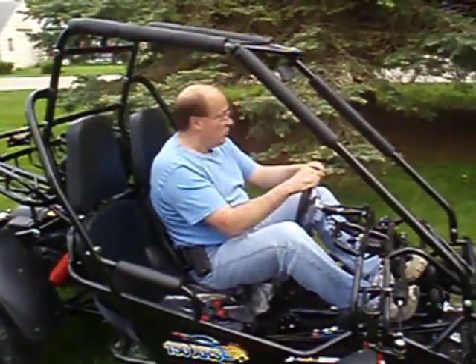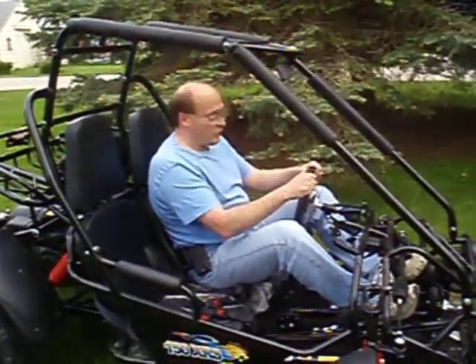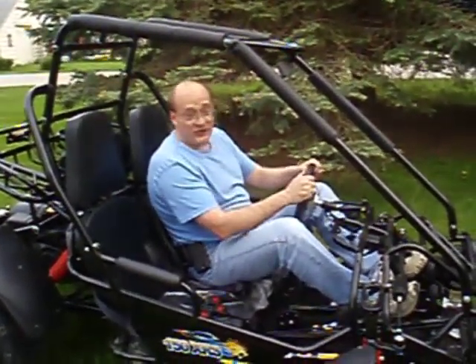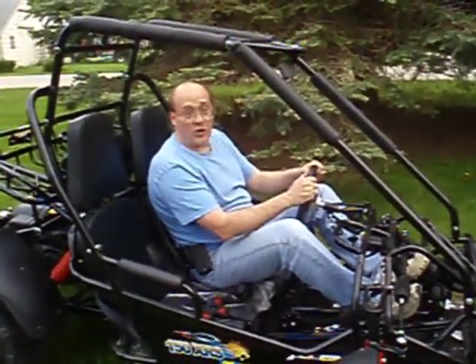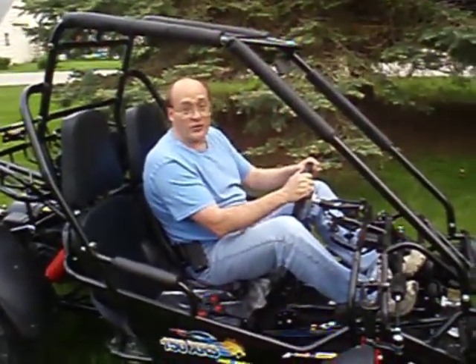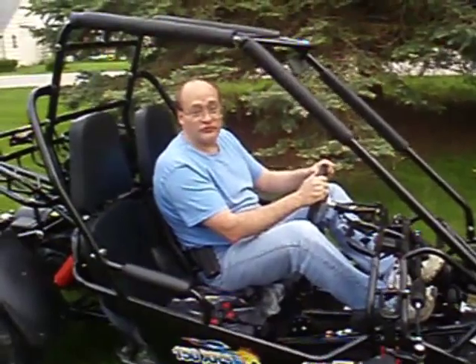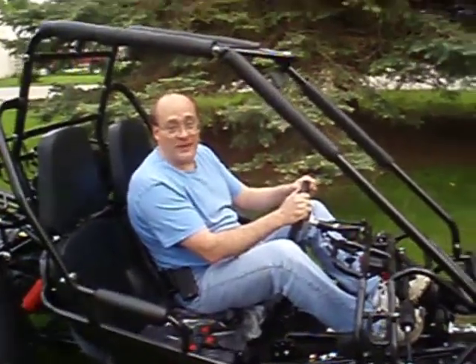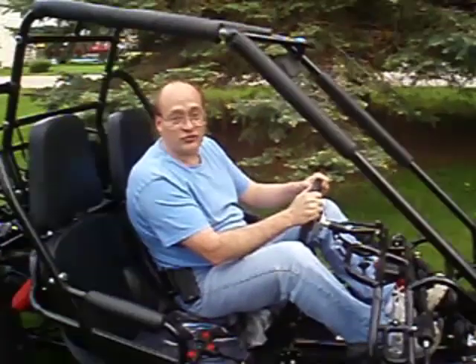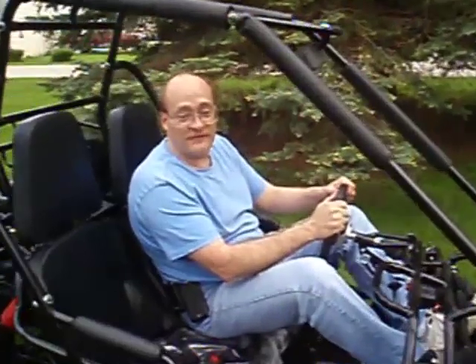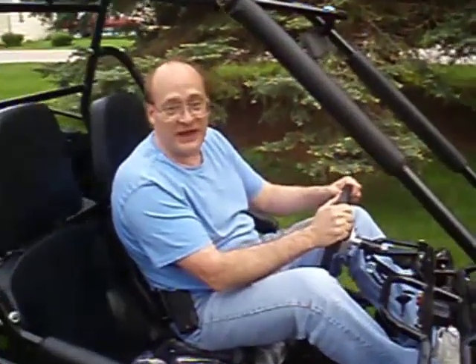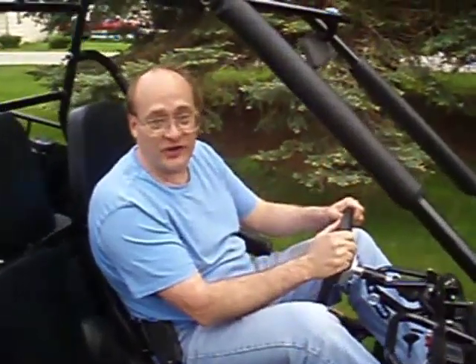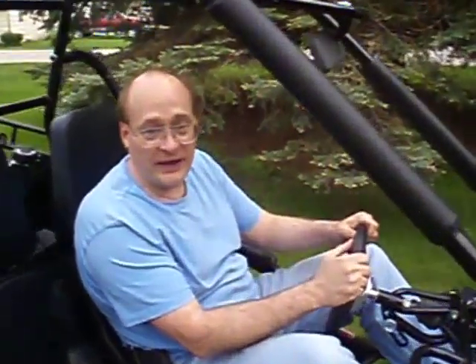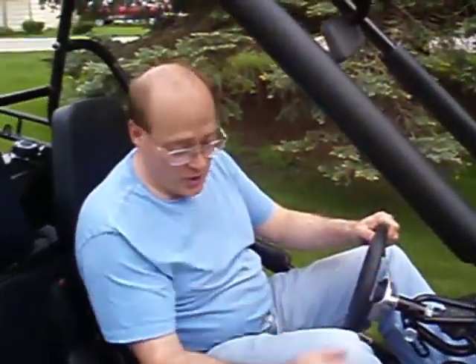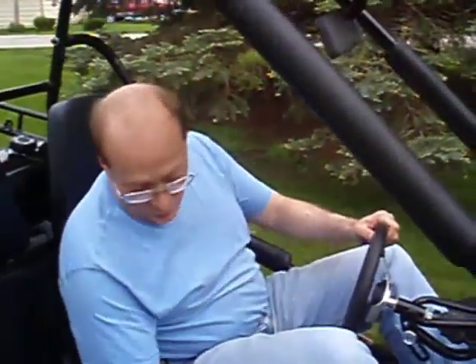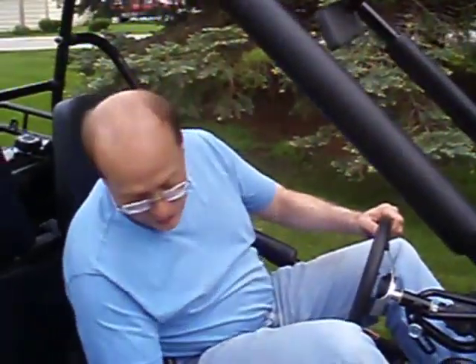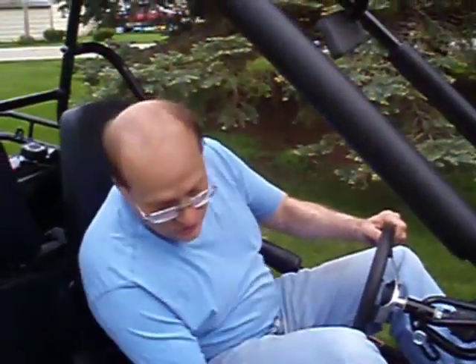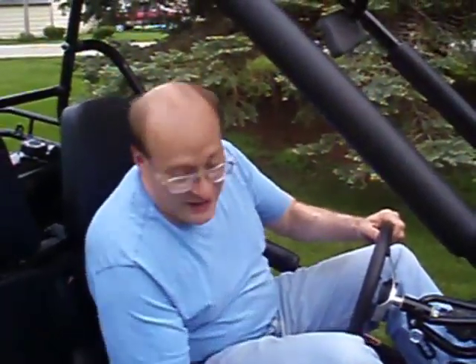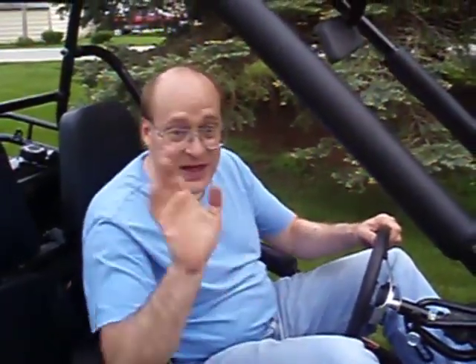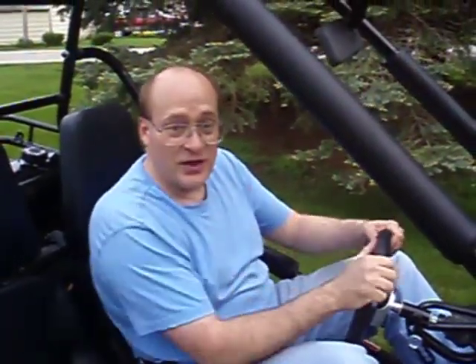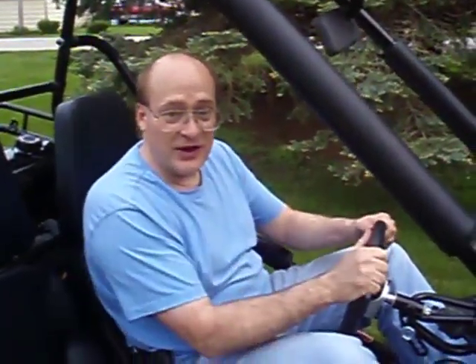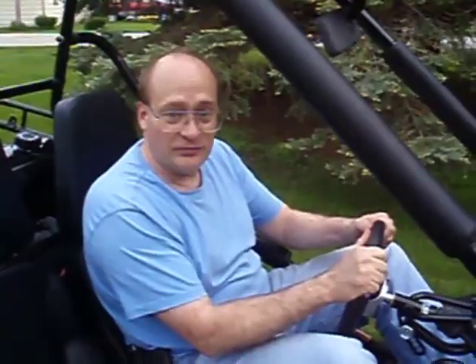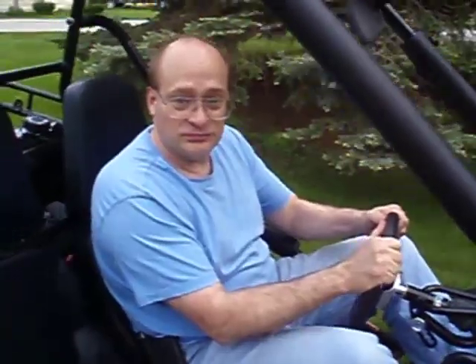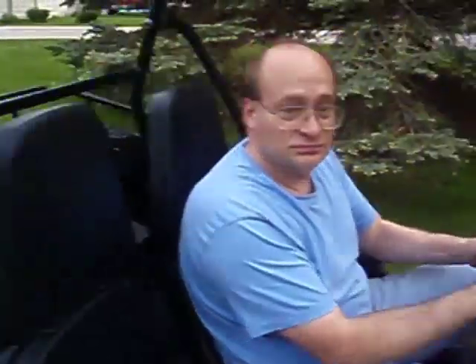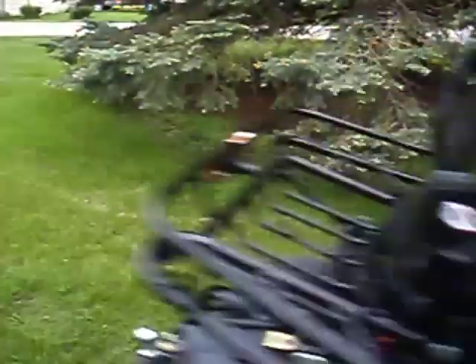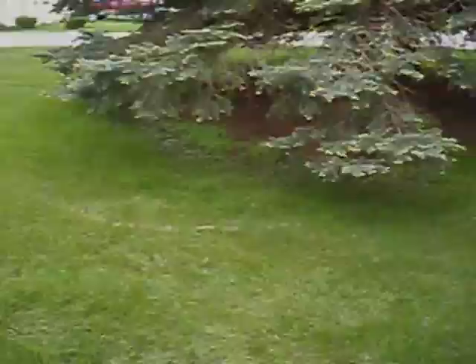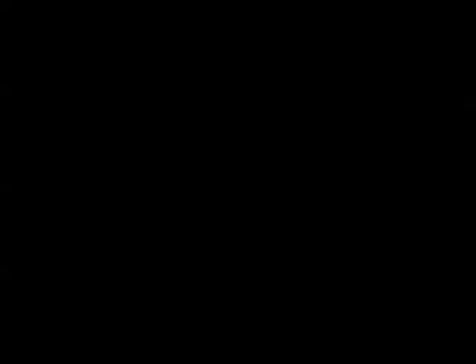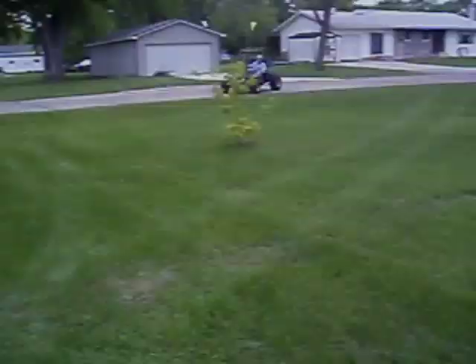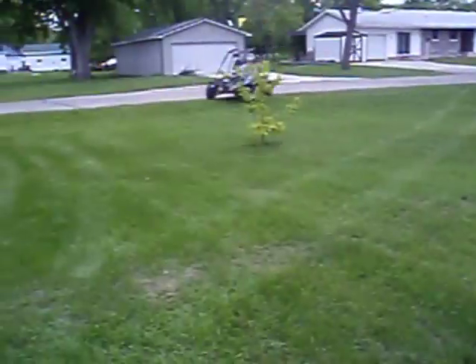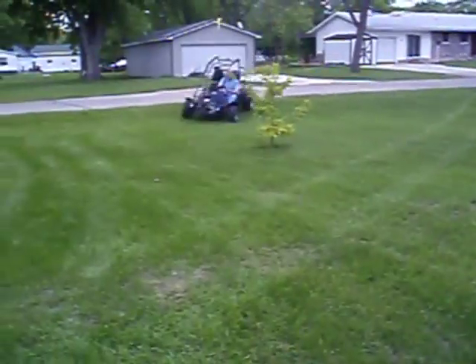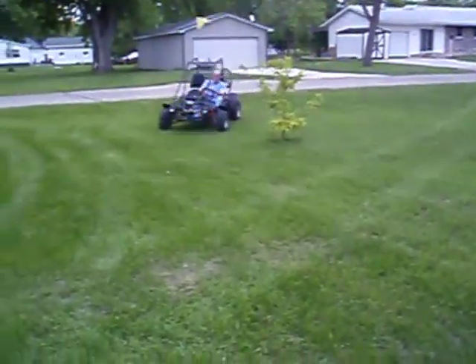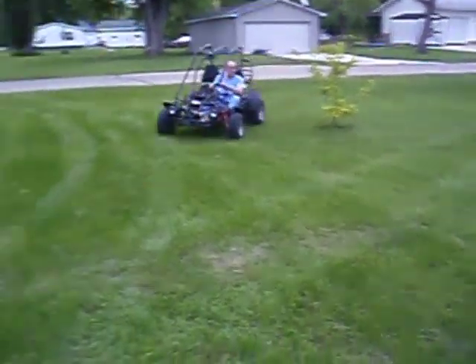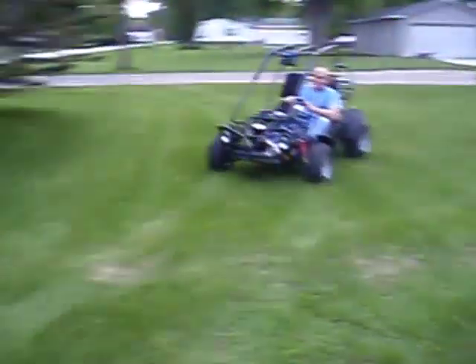So that's a walk-around of the Trailmaster 150 XRS. We appreciate you stopping by — take care.